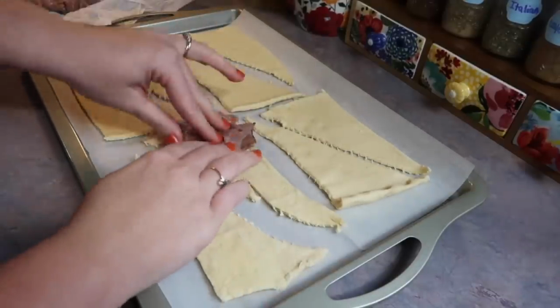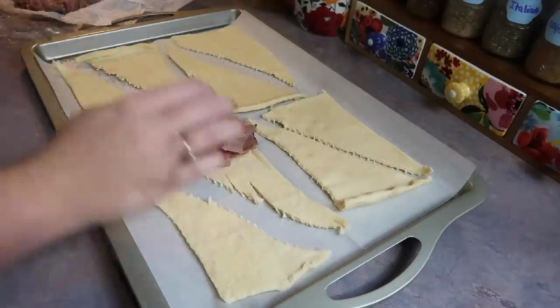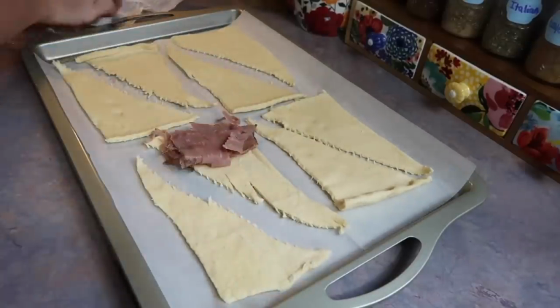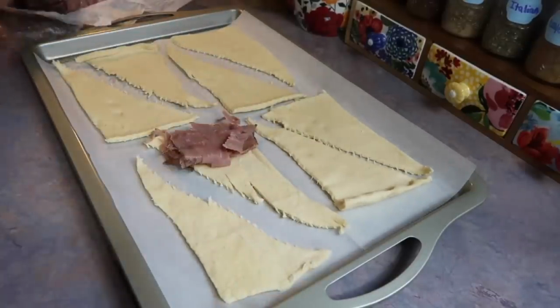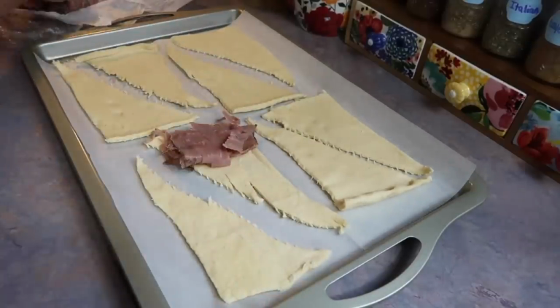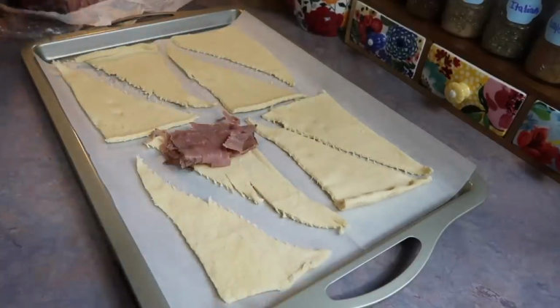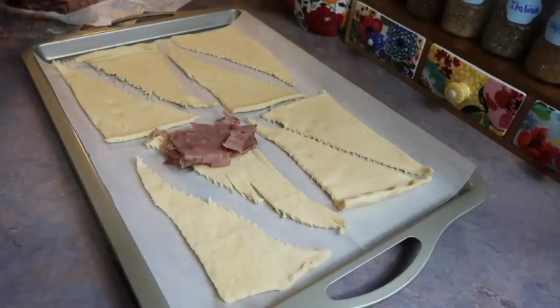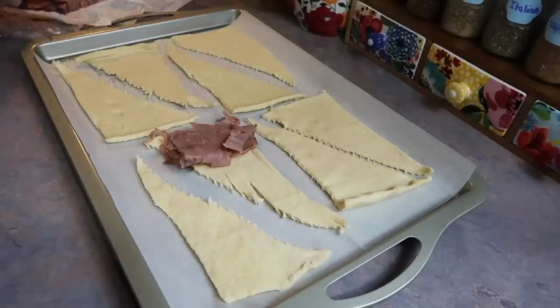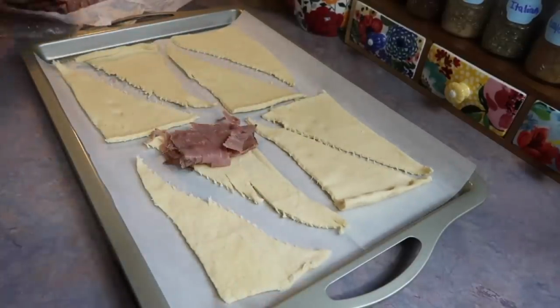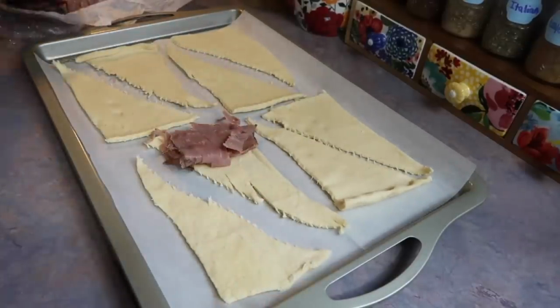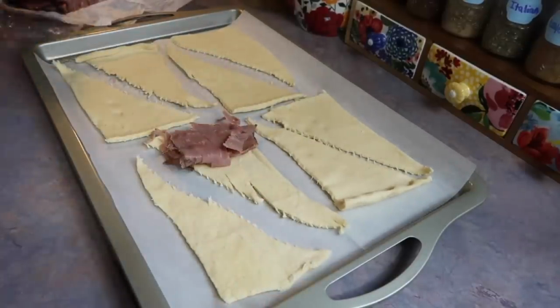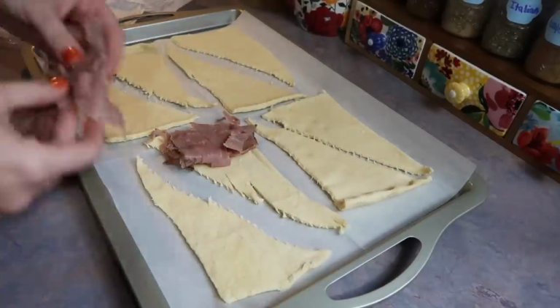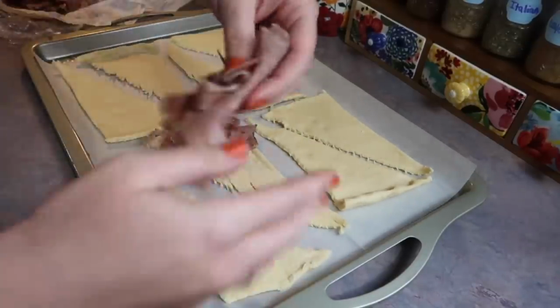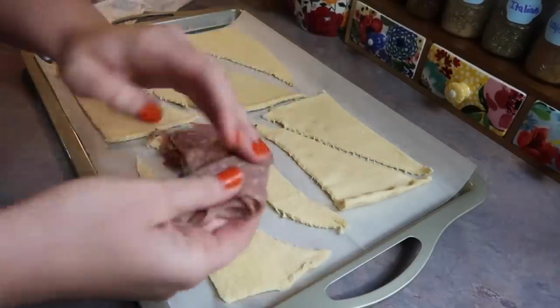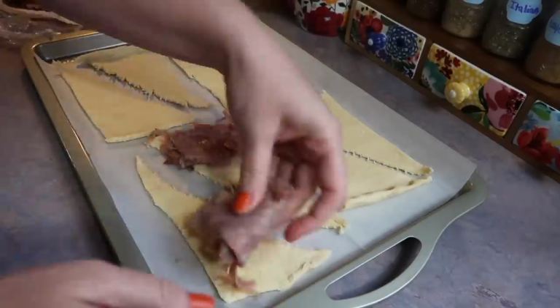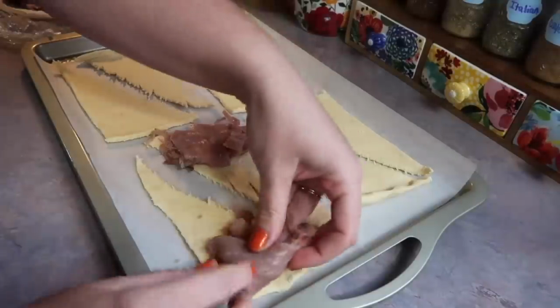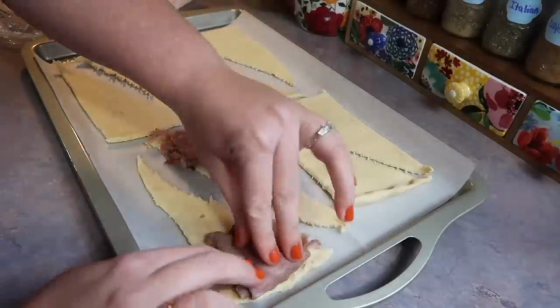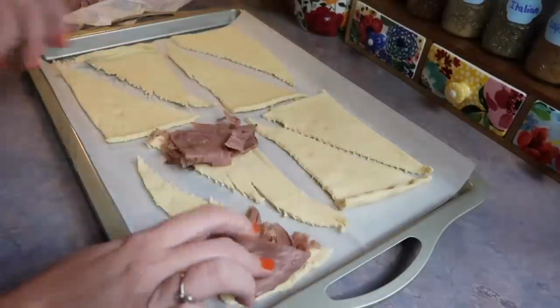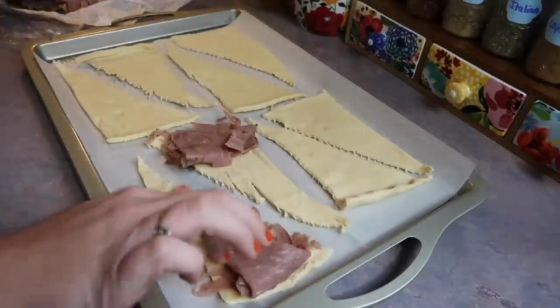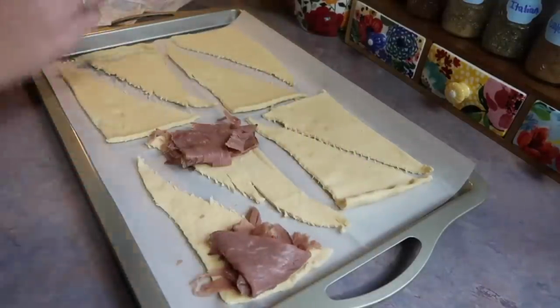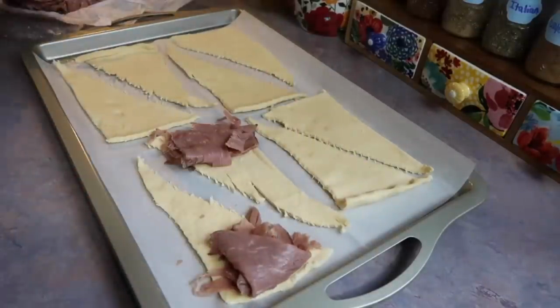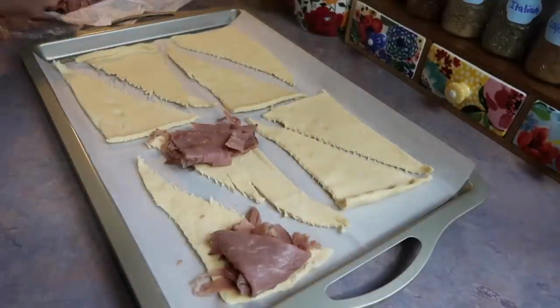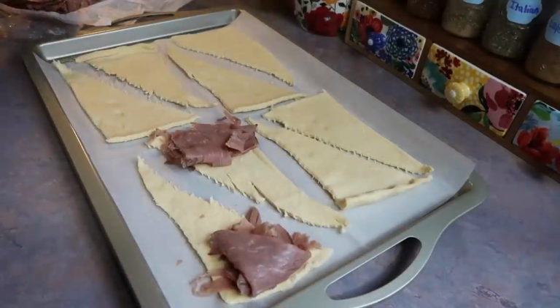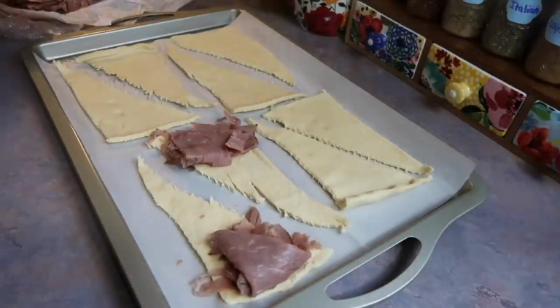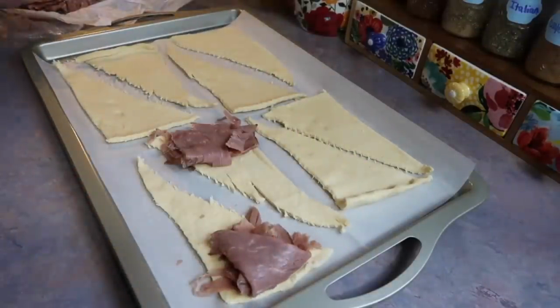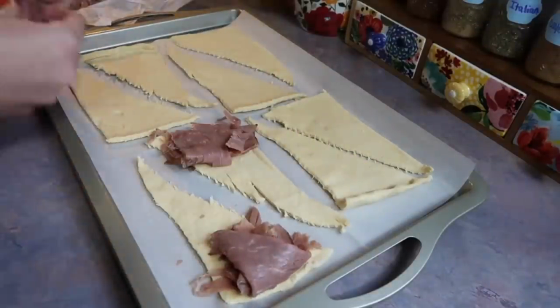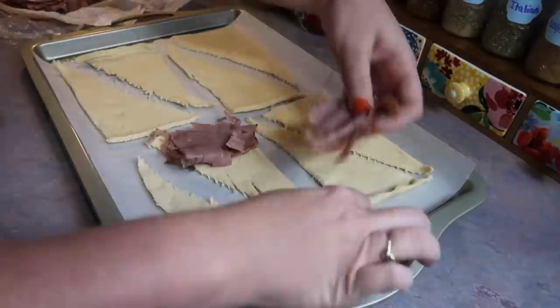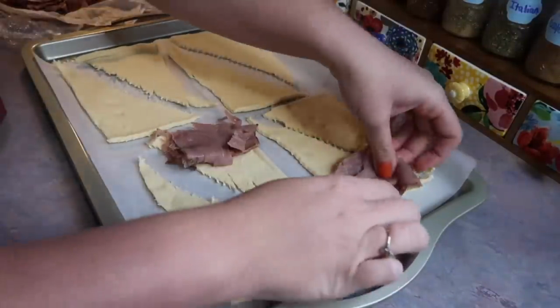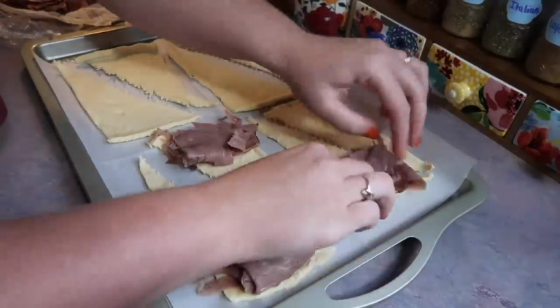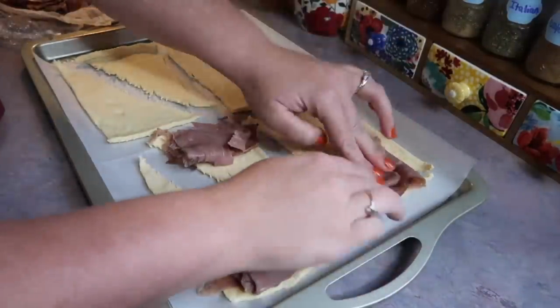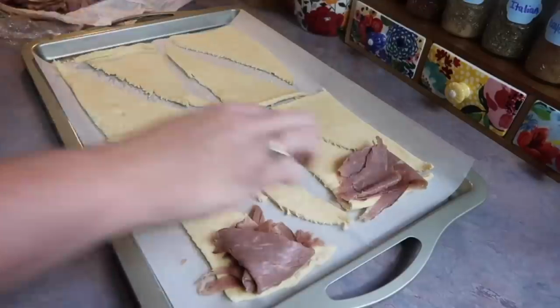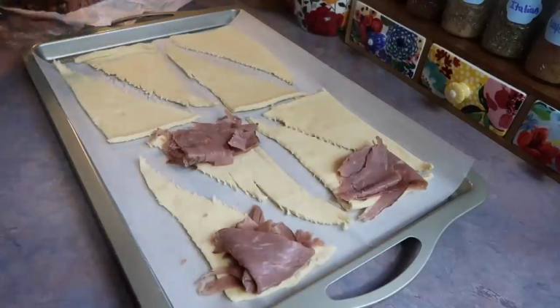I had some leftover roast beef in my fridge so I figured I would make these little roast beef roll-ups. Super easy, extremely low effort, takes no time at all.